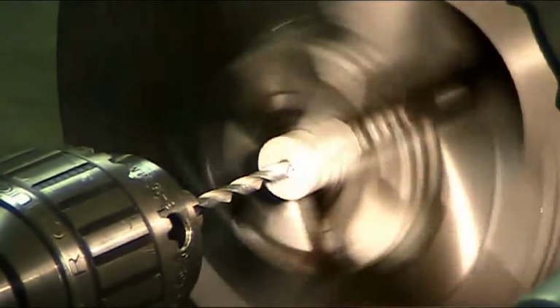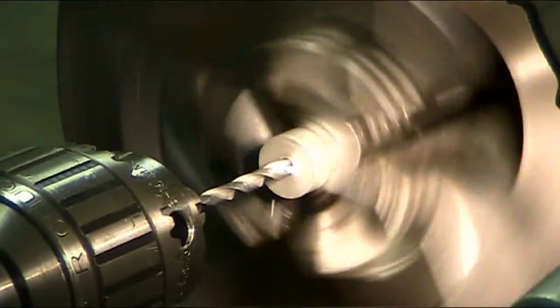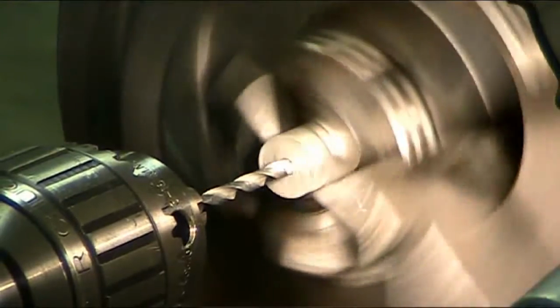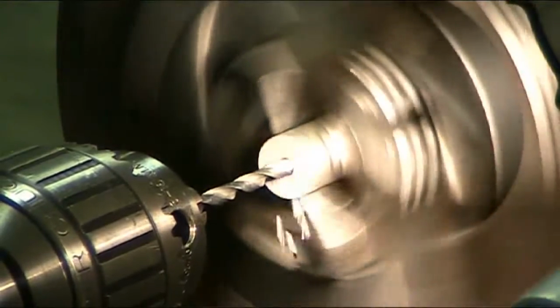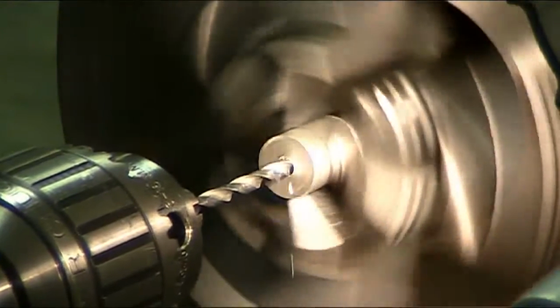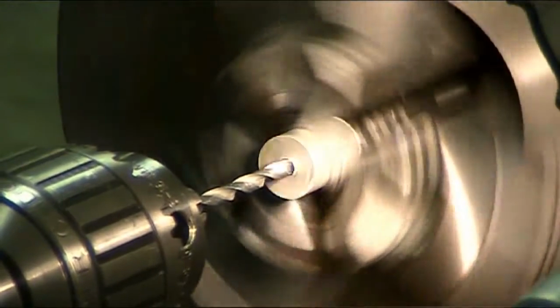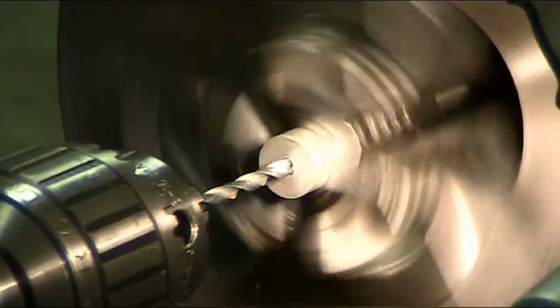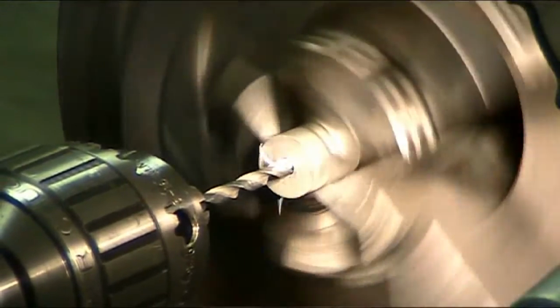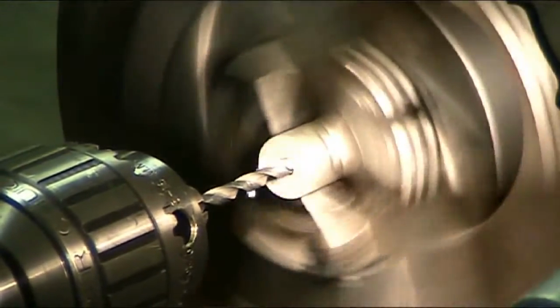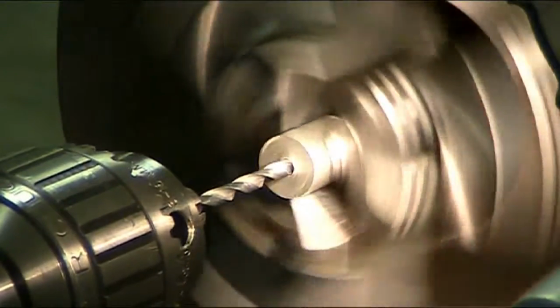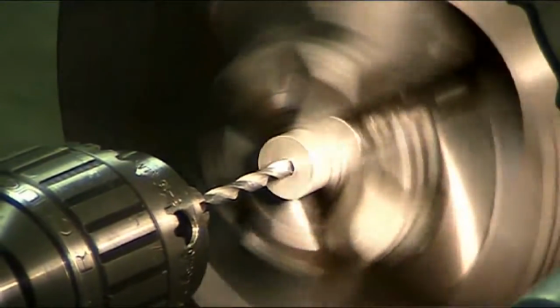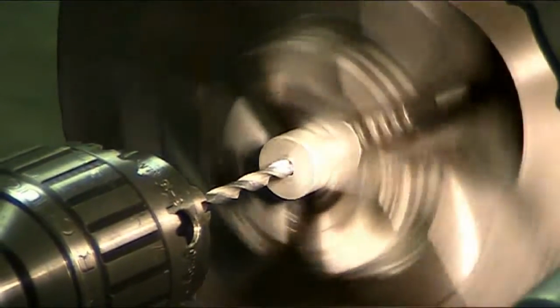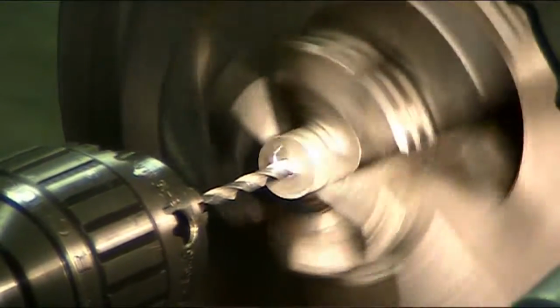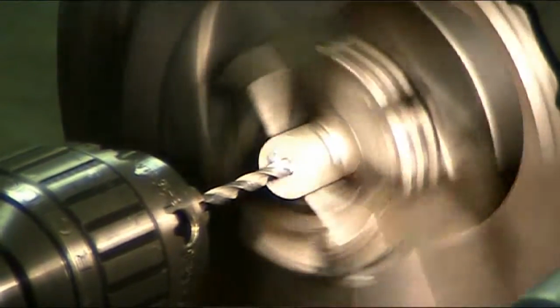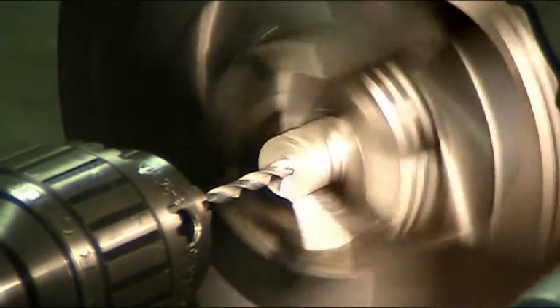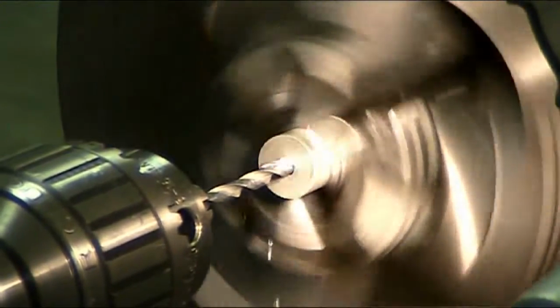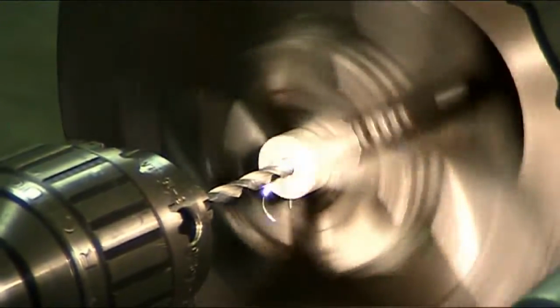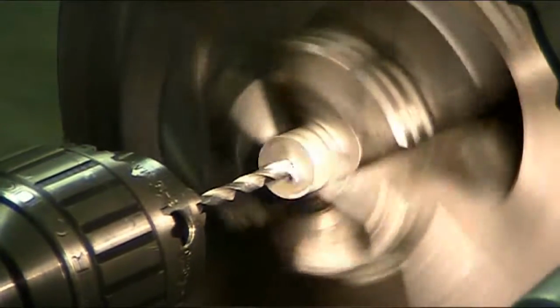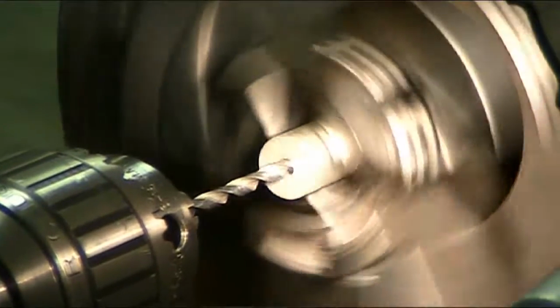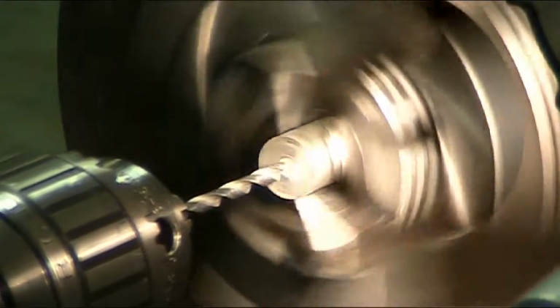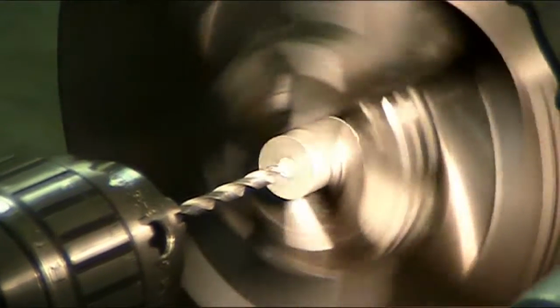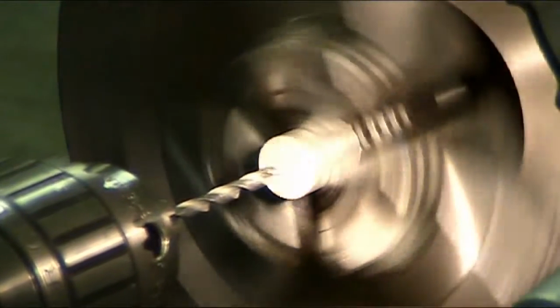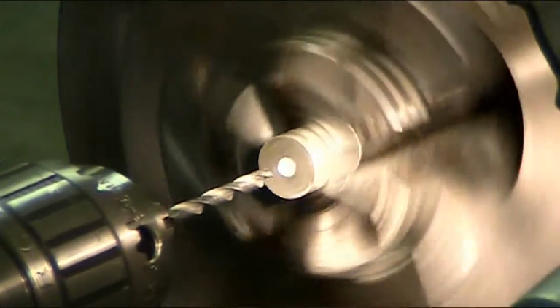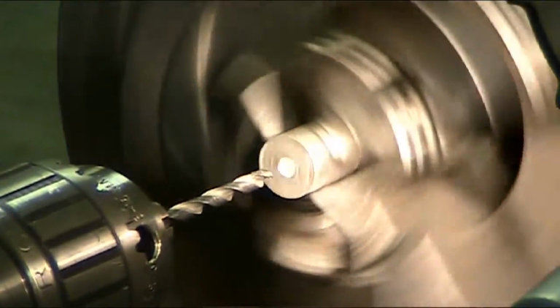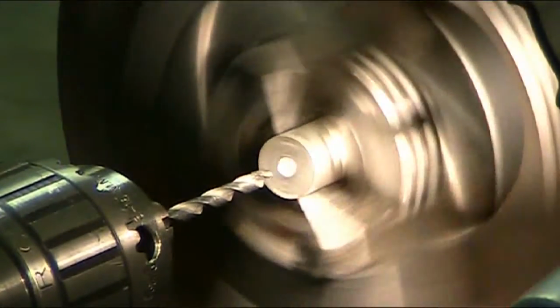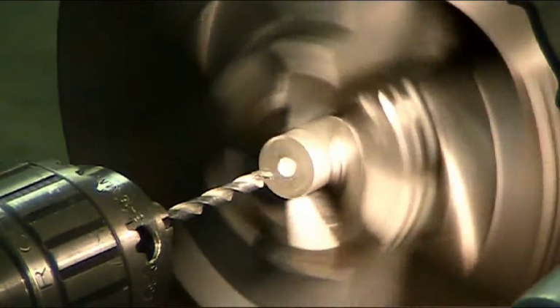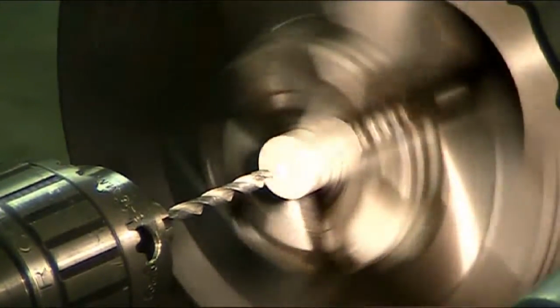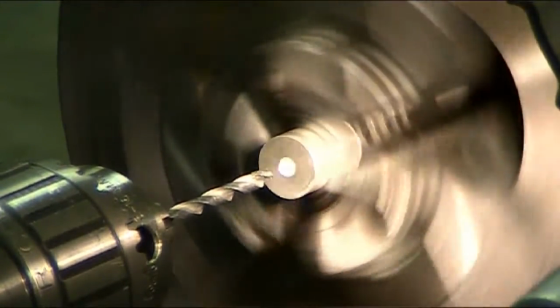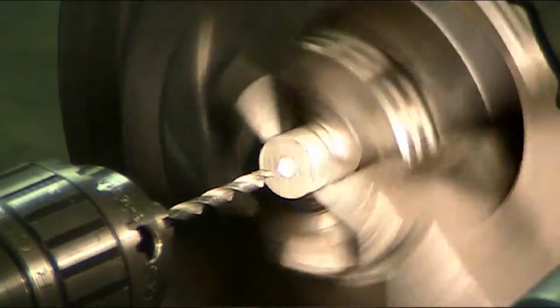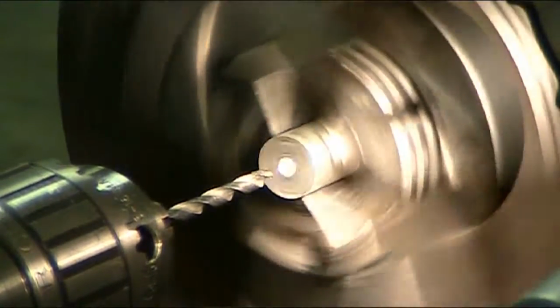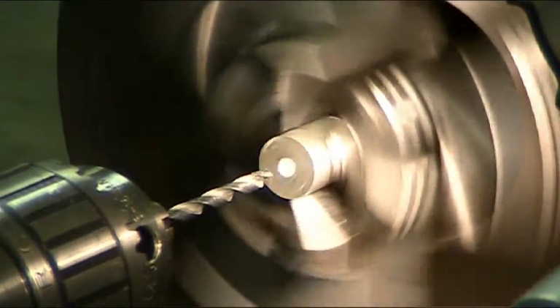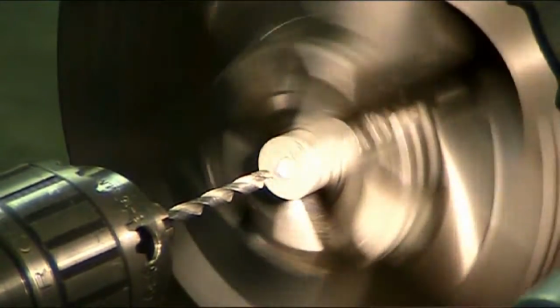Now I am not using fluid on this hole right now so you can see how the drill drills into the material.